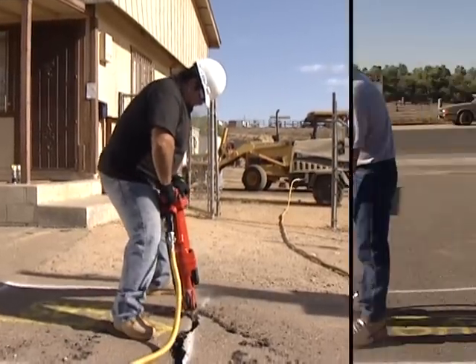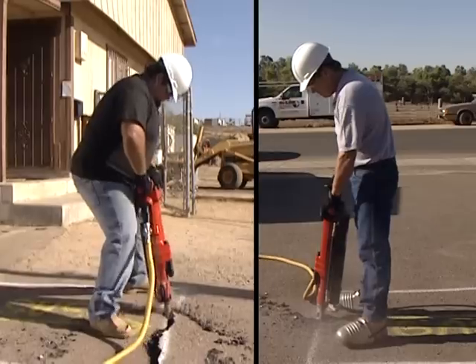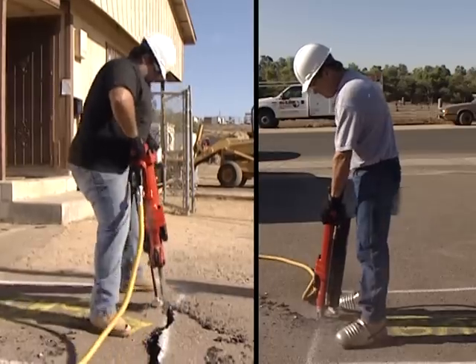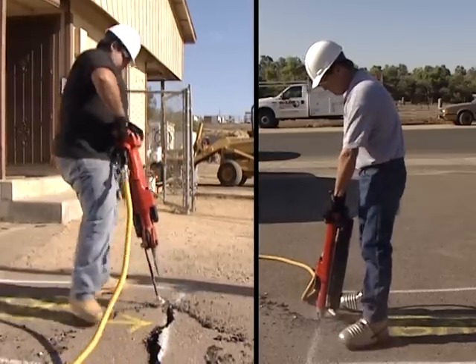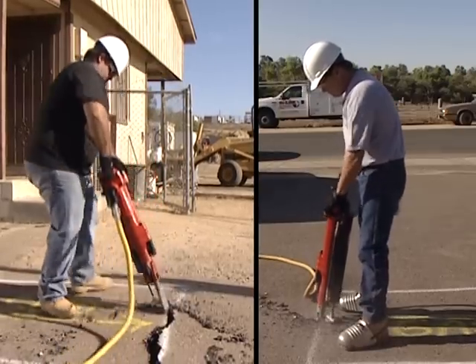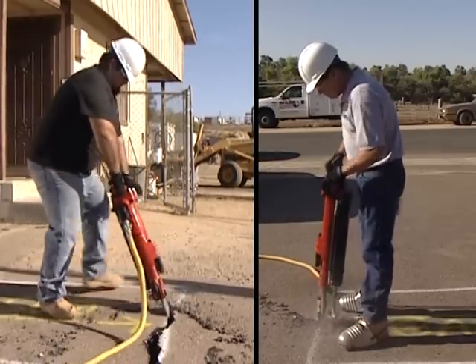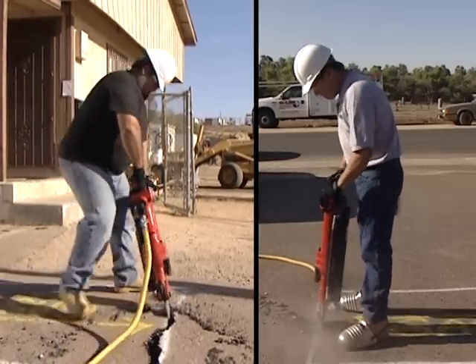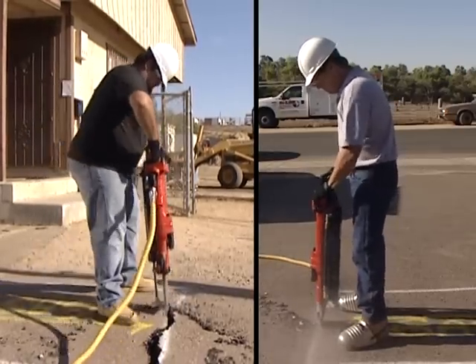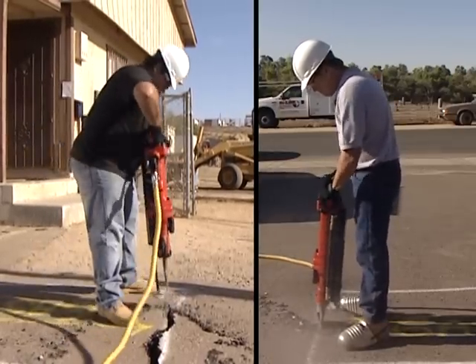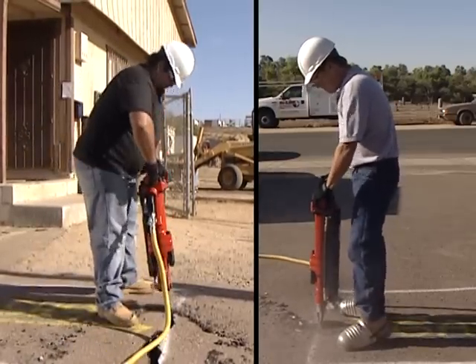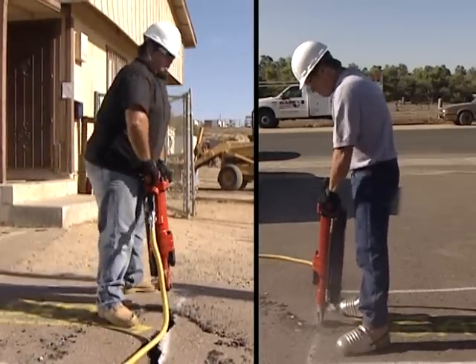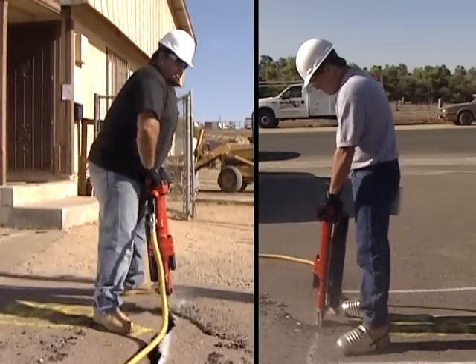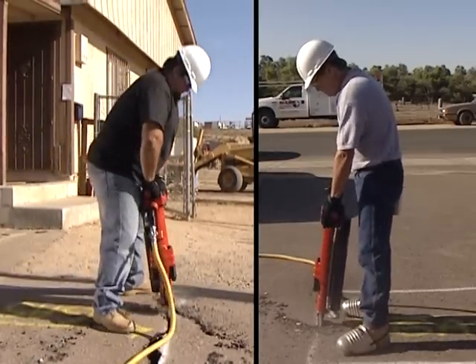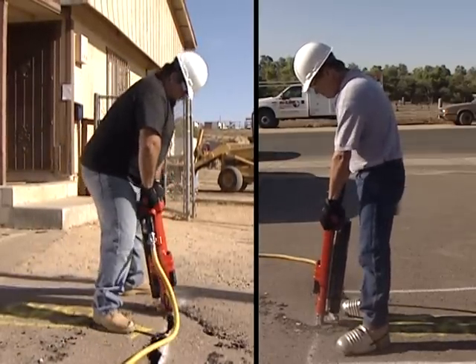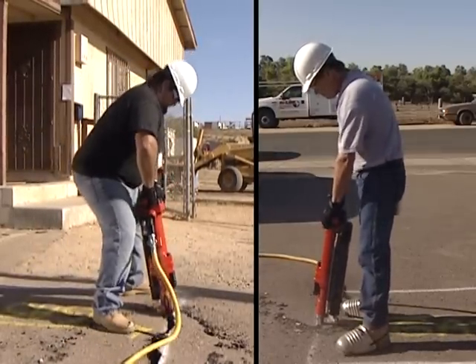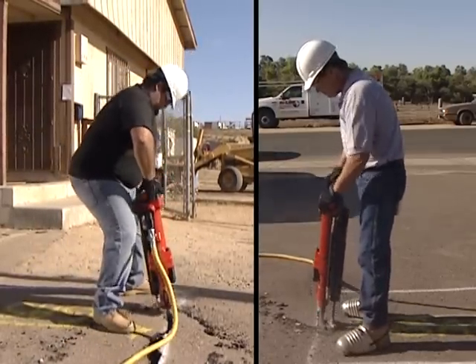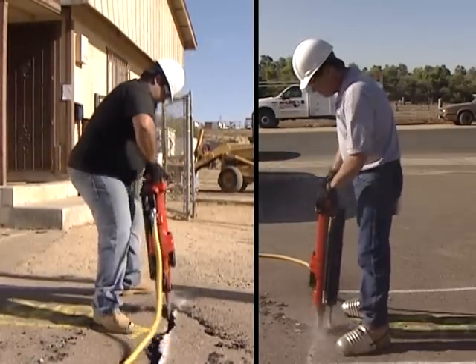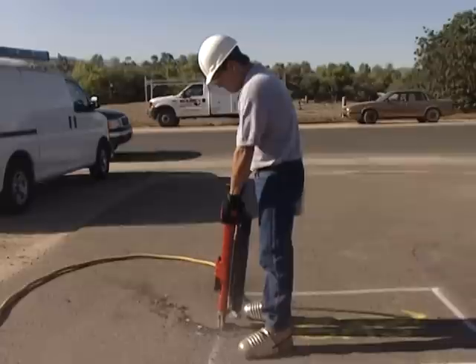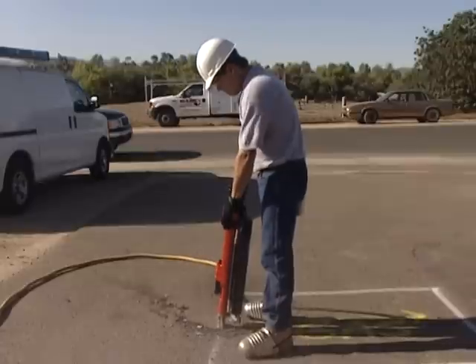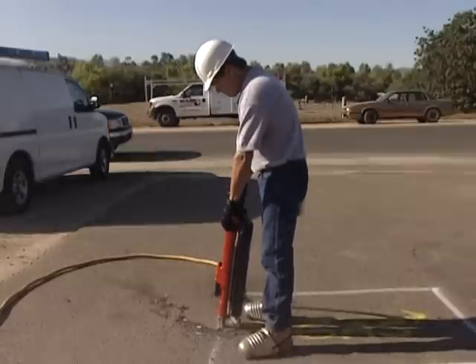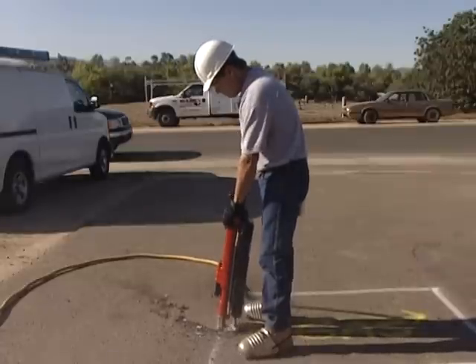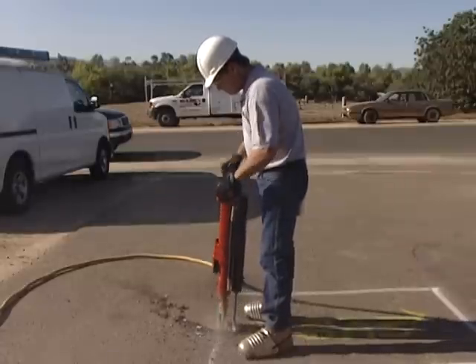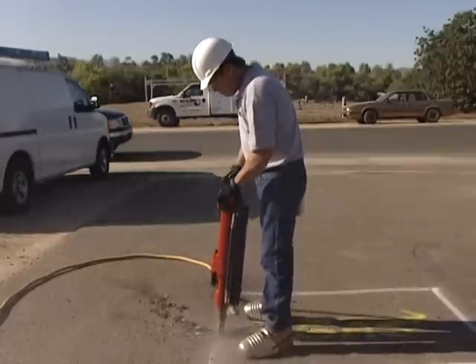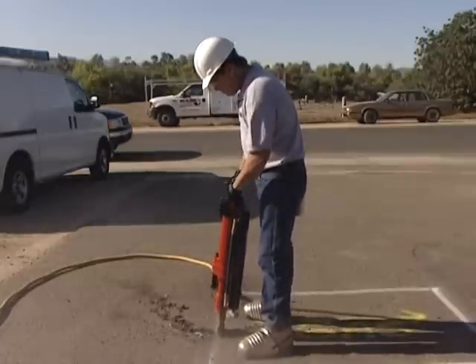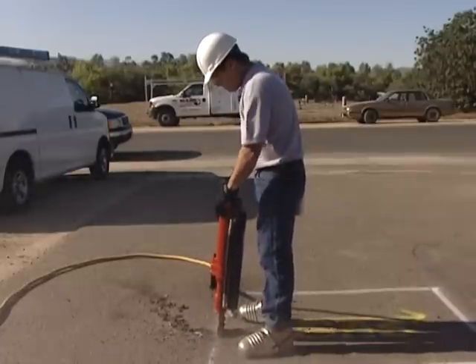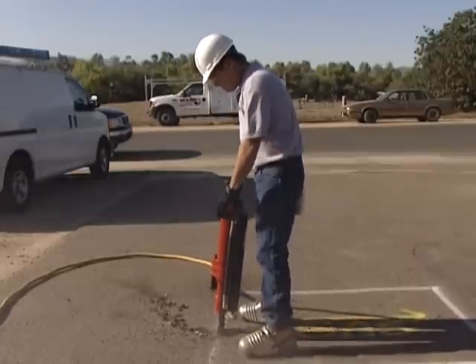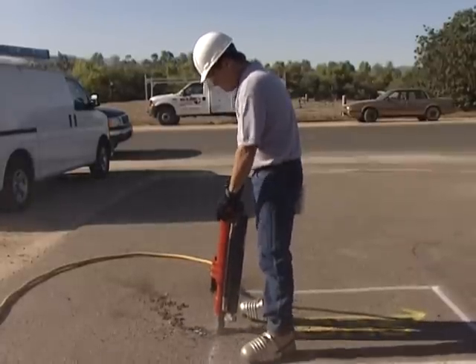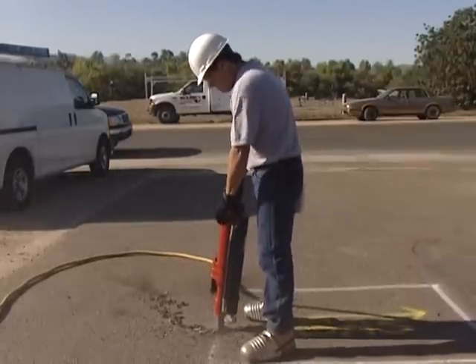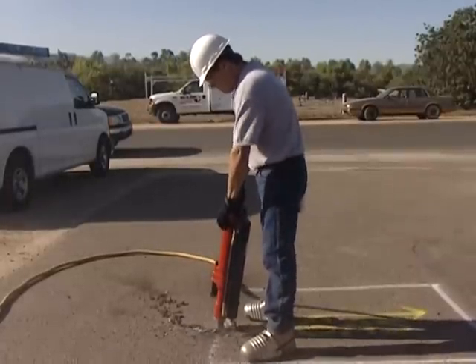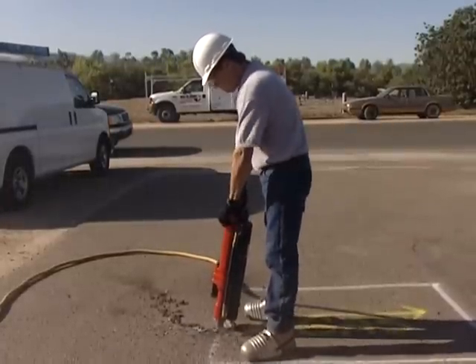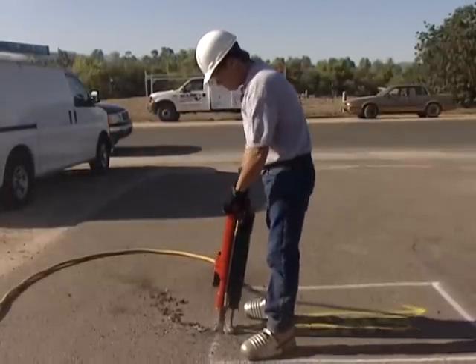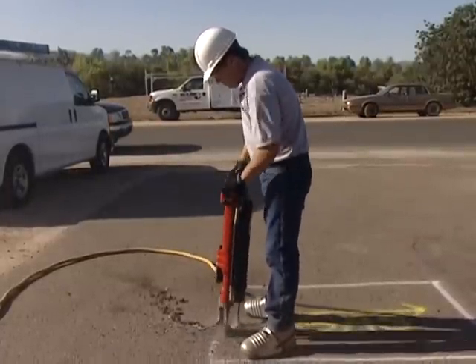Instead, keep the jackhammer at a safe distance from the body by extending your arms to a comfortable length from the body. Remember, you no longer have to pull the bit out of the ground.